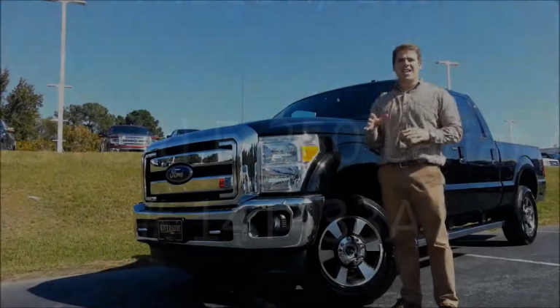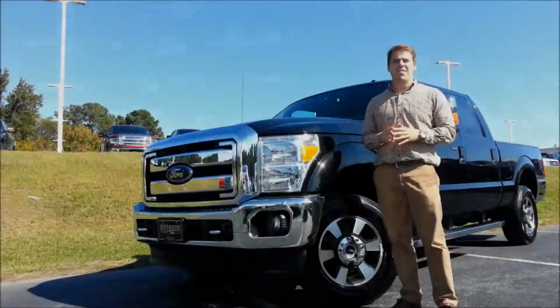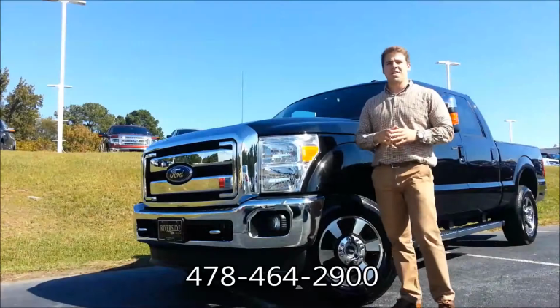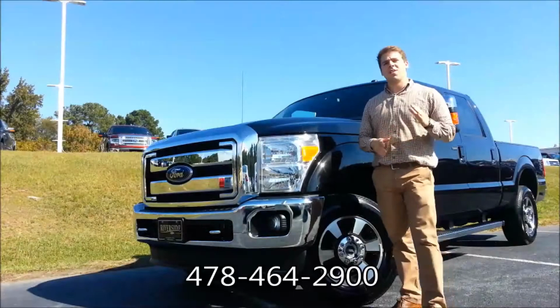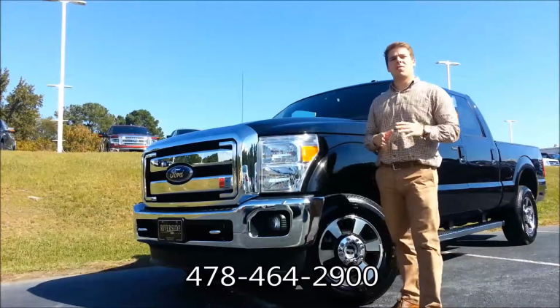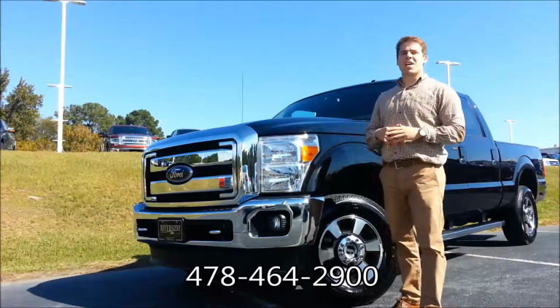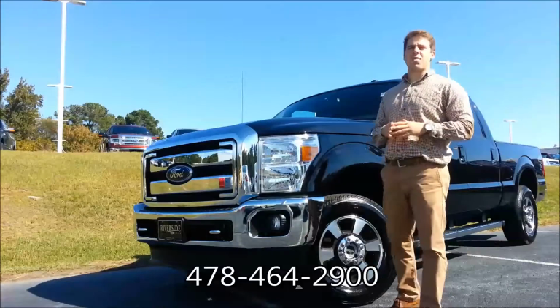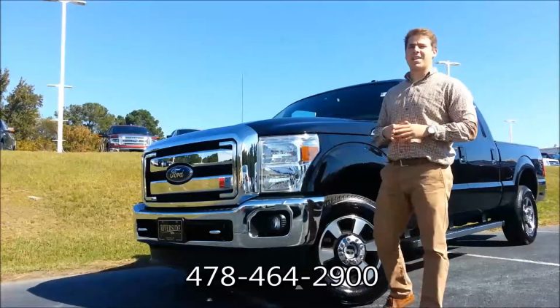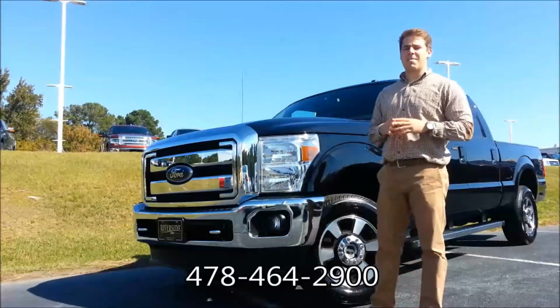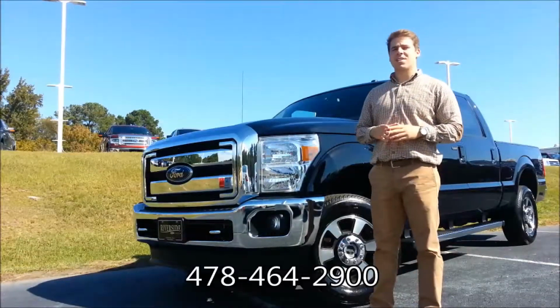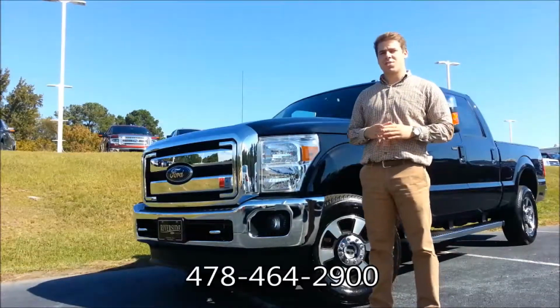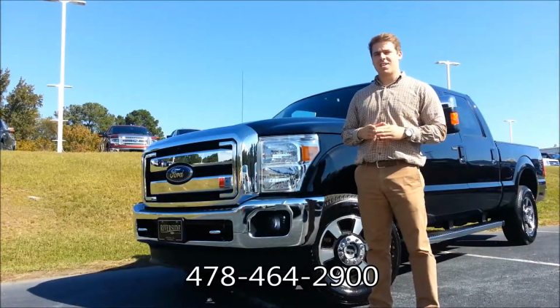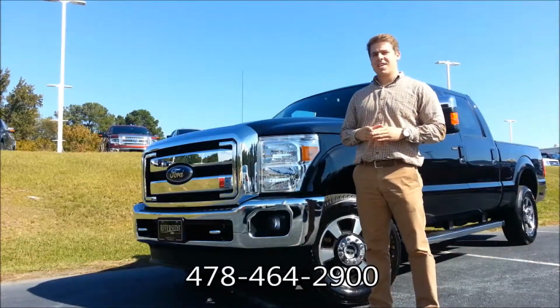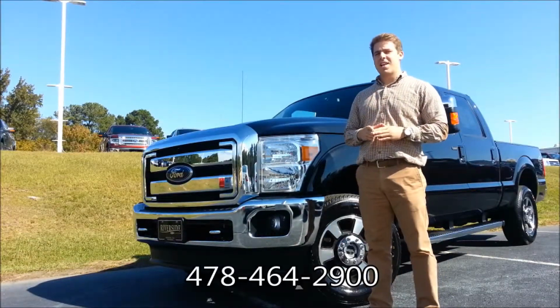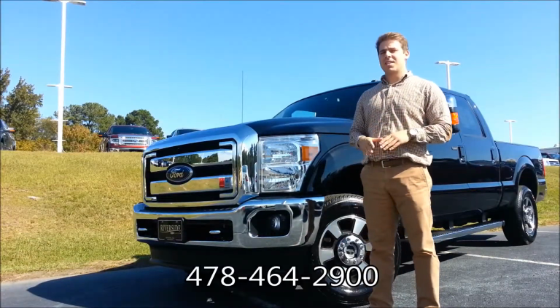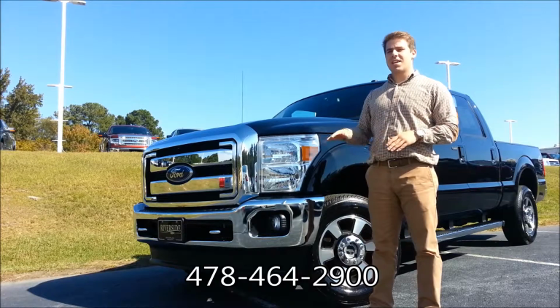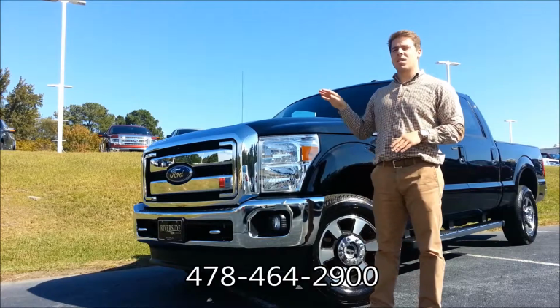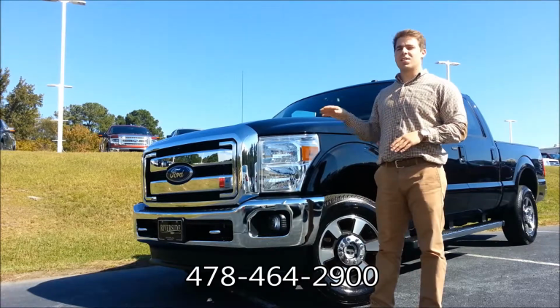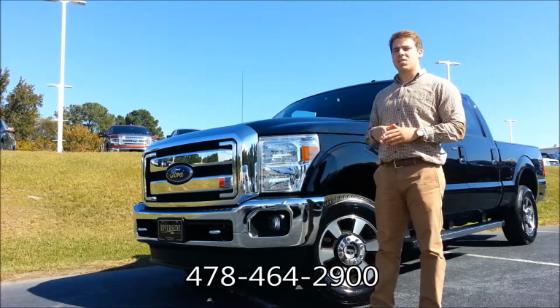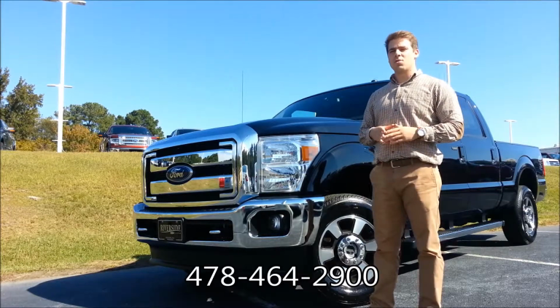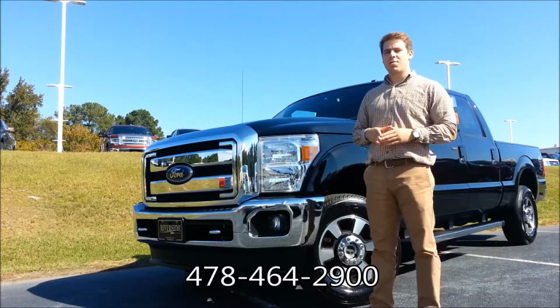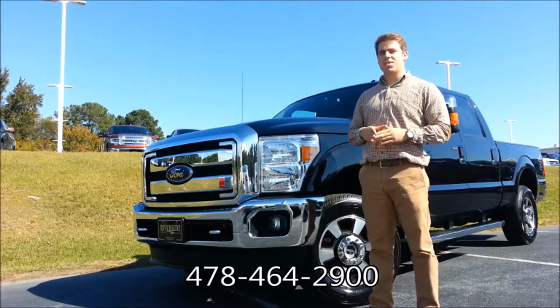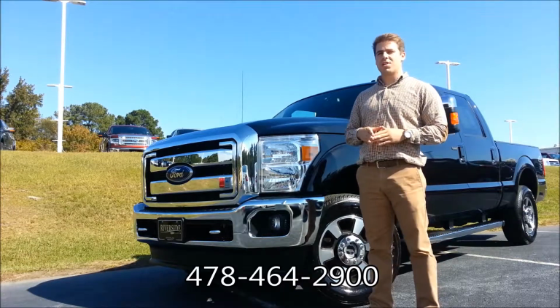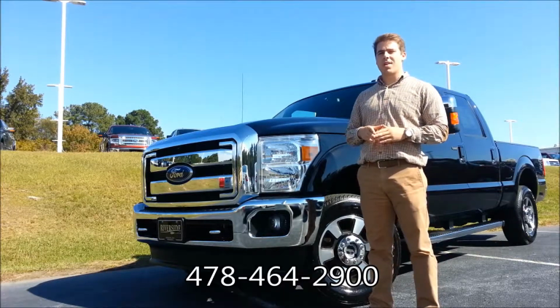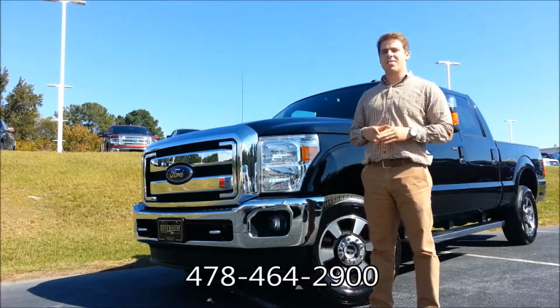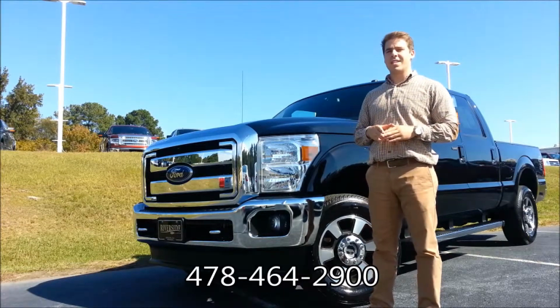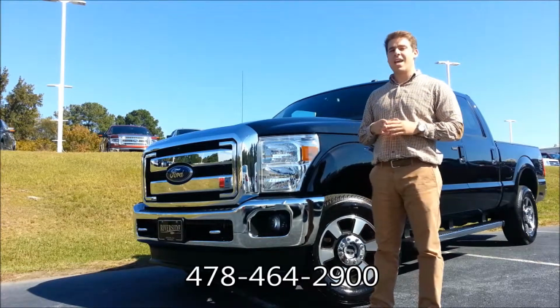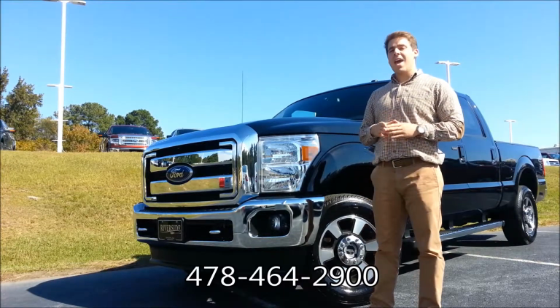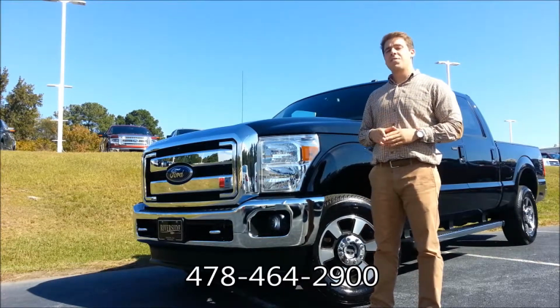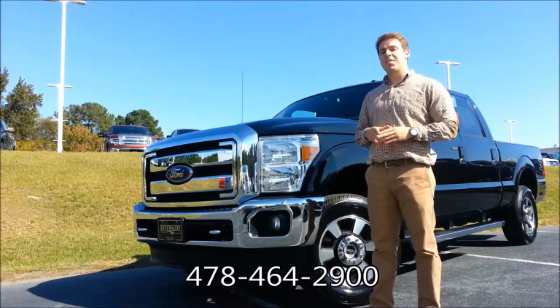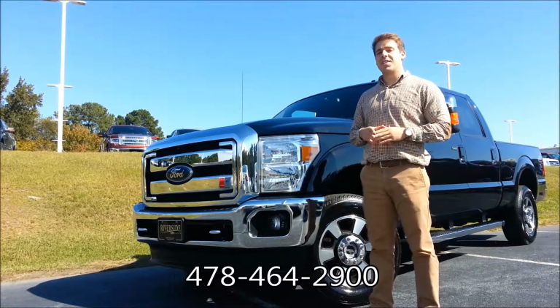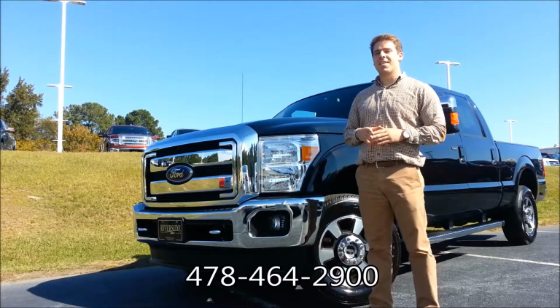Dane Foti here at Riverside Ford Lincoln in Macon, Georgia. Today we're going to take a quick look at this local trade we just got — a 2013 F-250 Lariat.